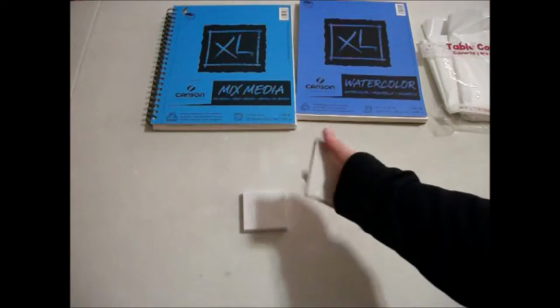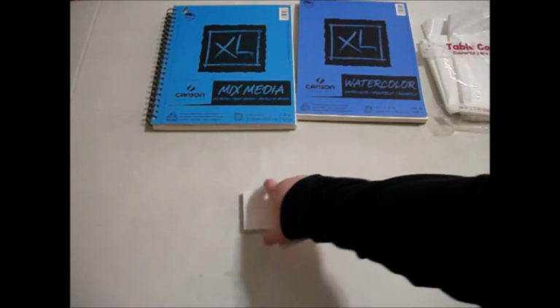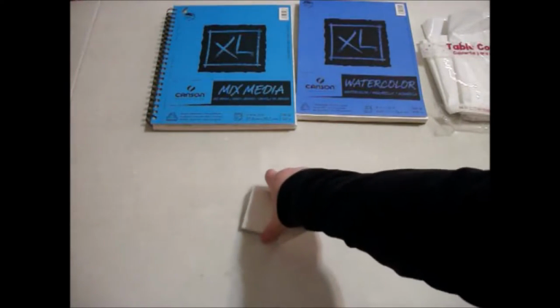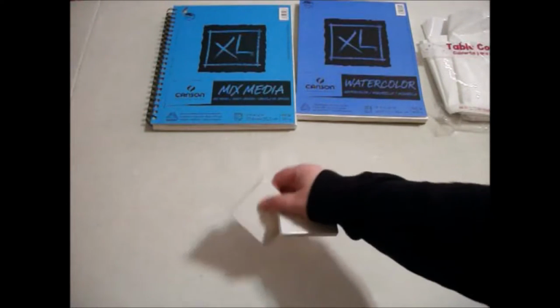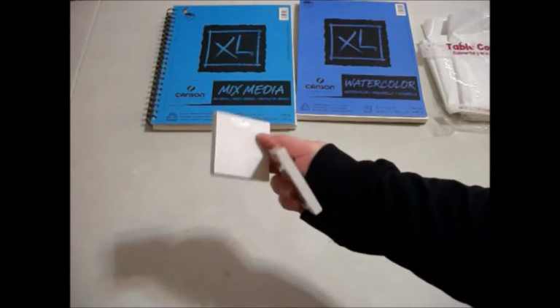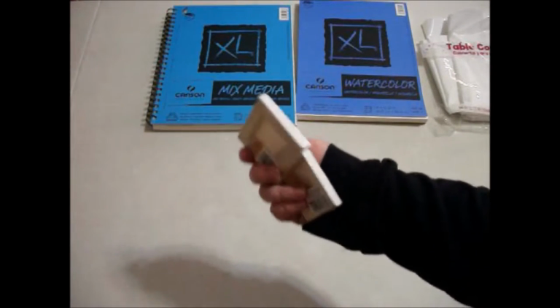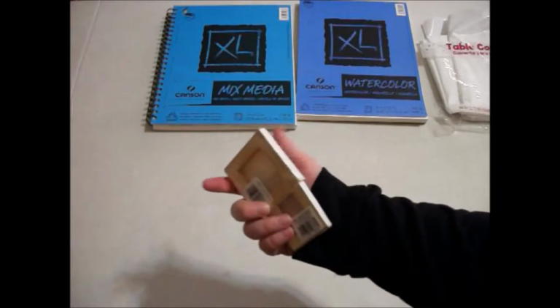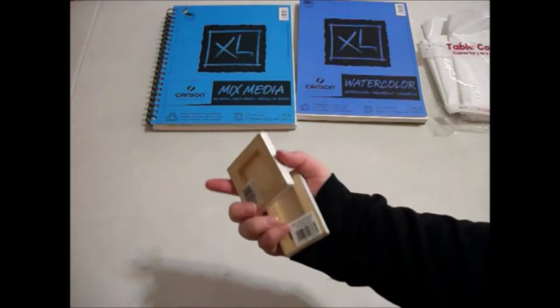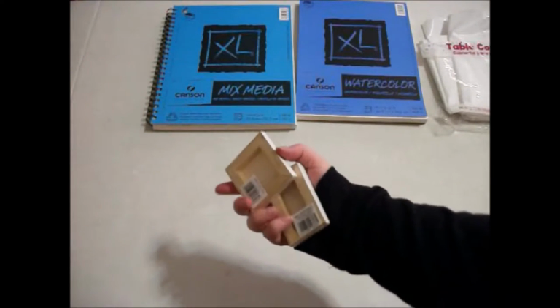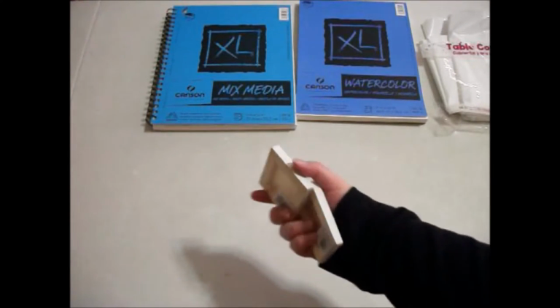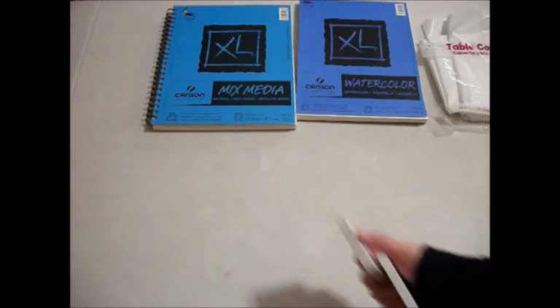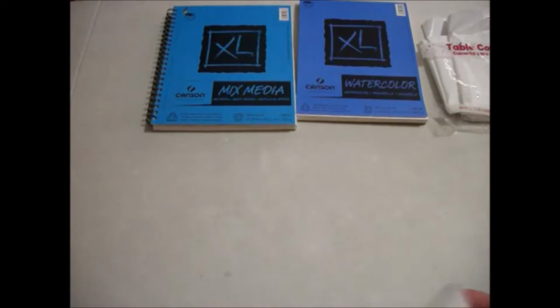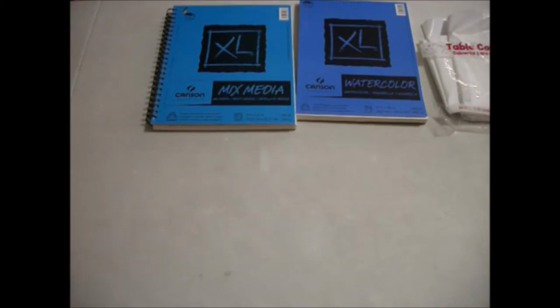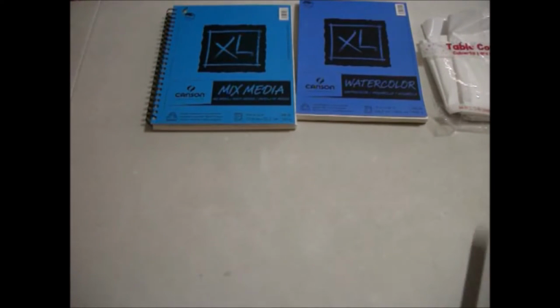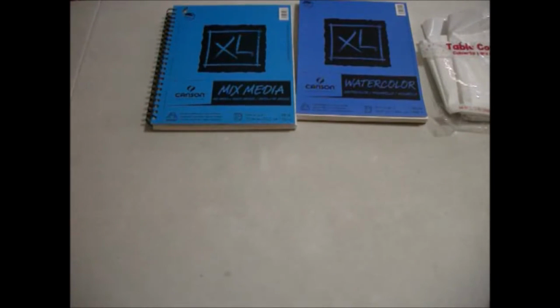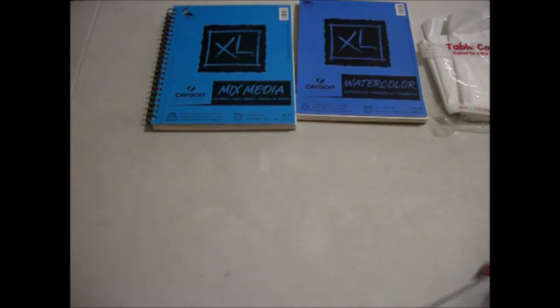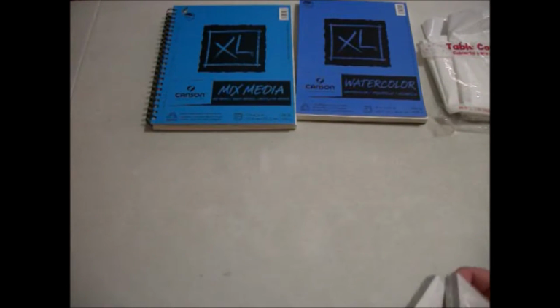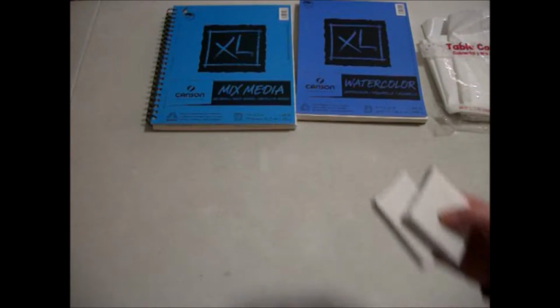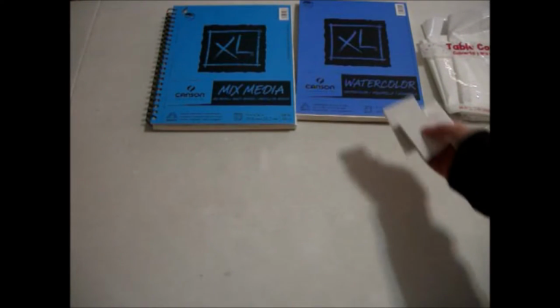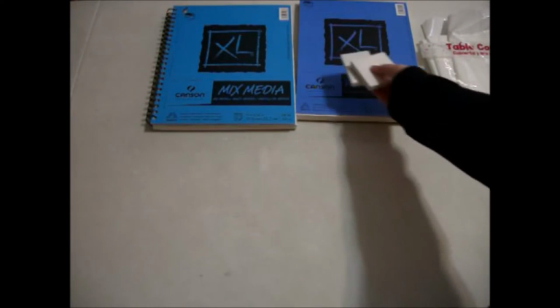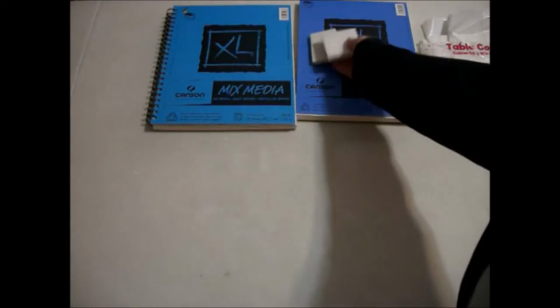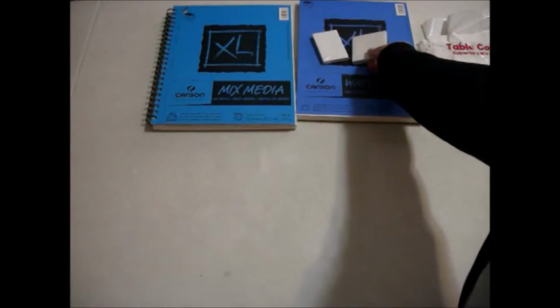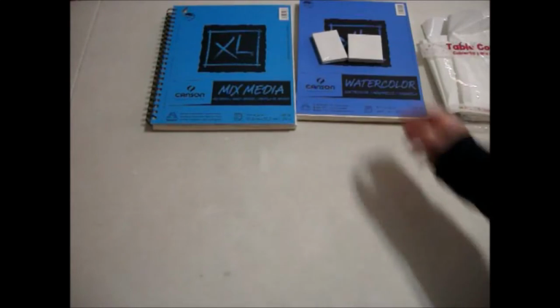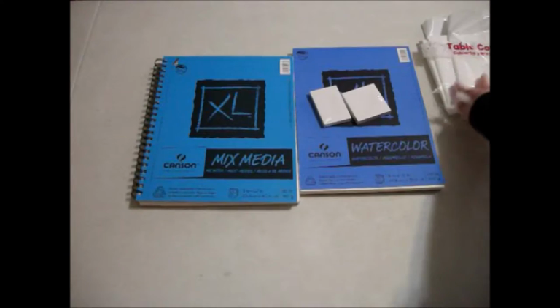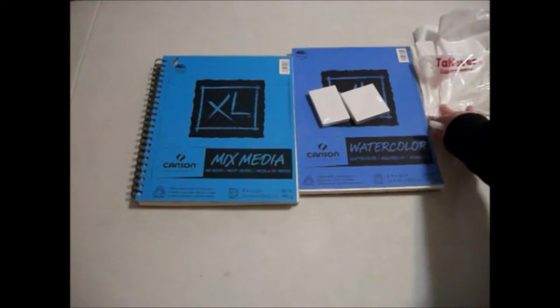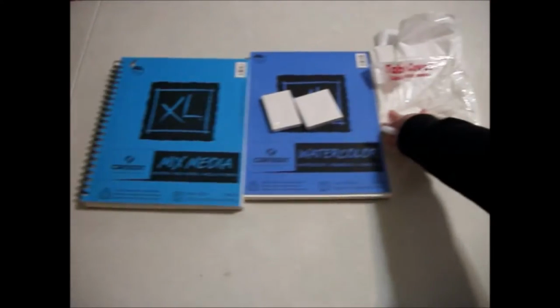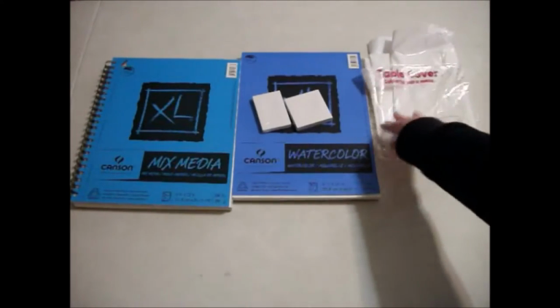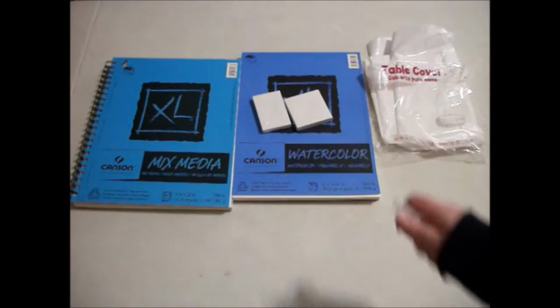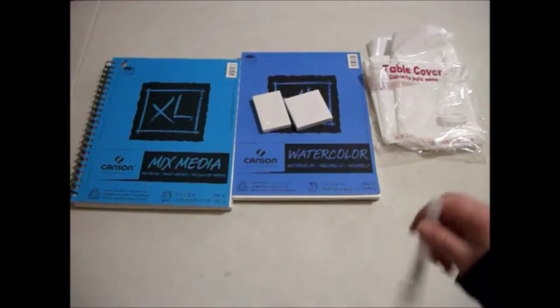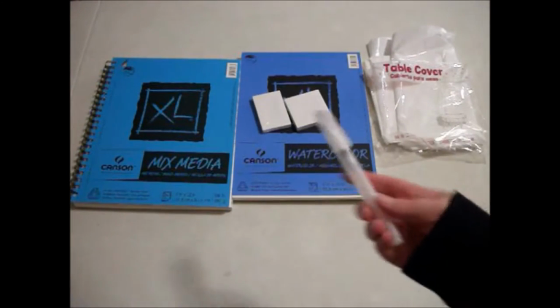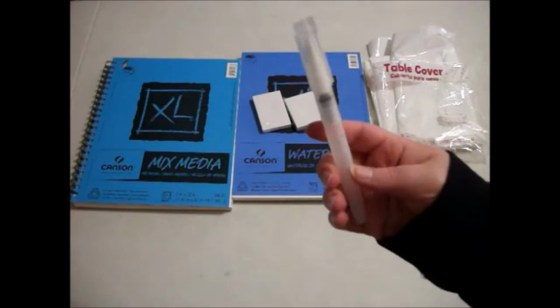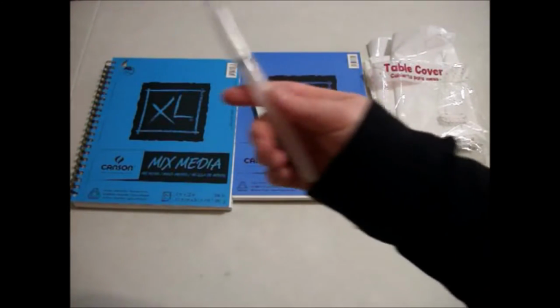The tablecloth is also from Walmart. I don't know their exact size — I want to say they're probably like an inch by two inches, but I could be wrong. They were pretty cheap. I just thought they were cute and wanted to pick them up. I've never seen canvas that small.